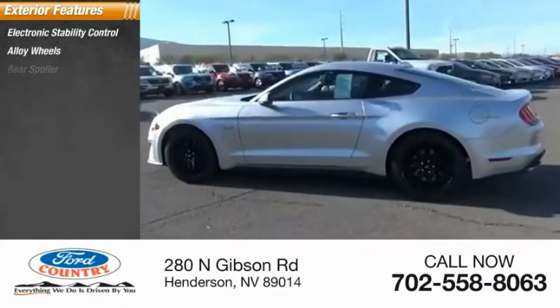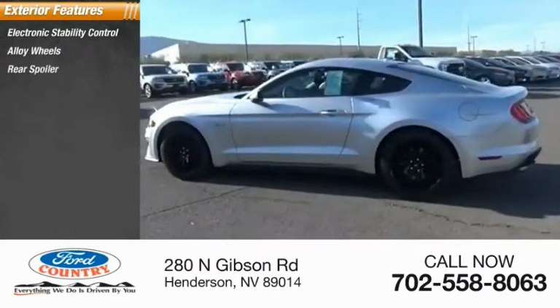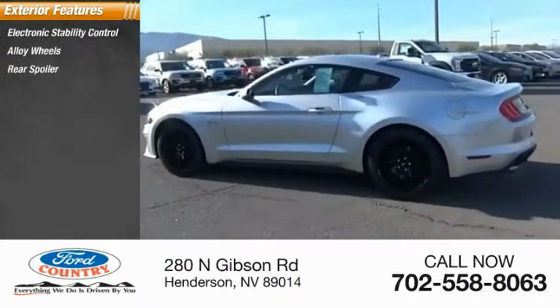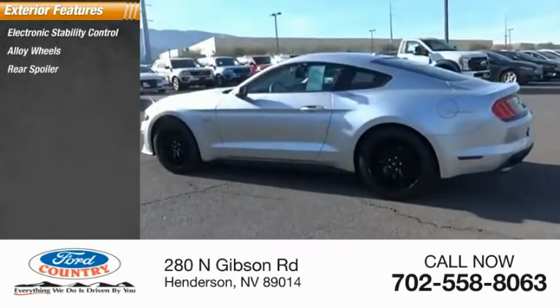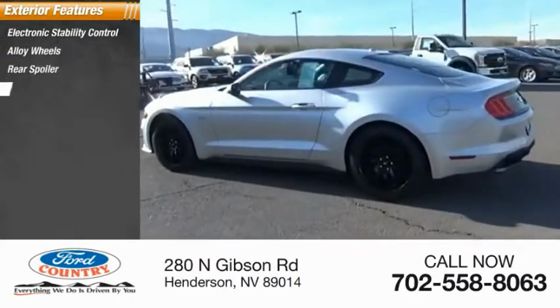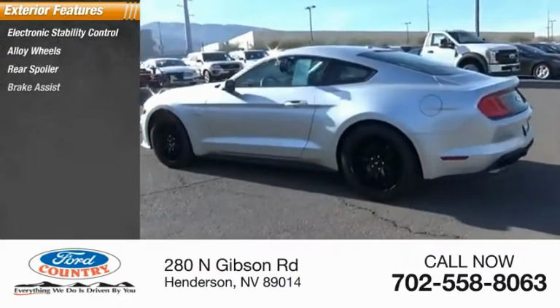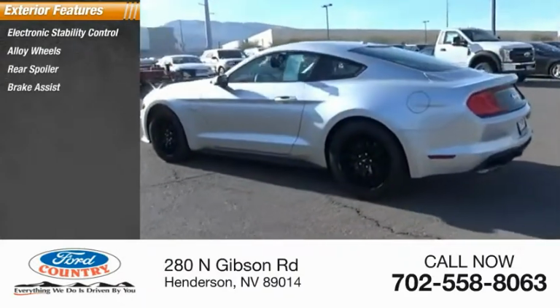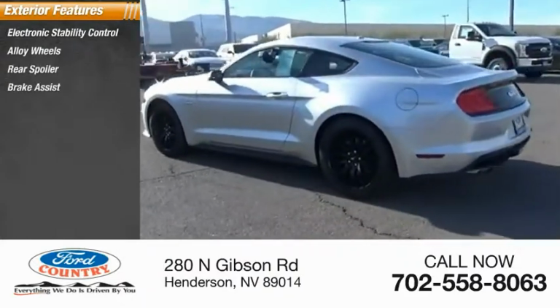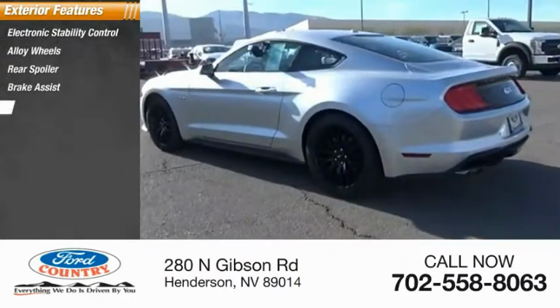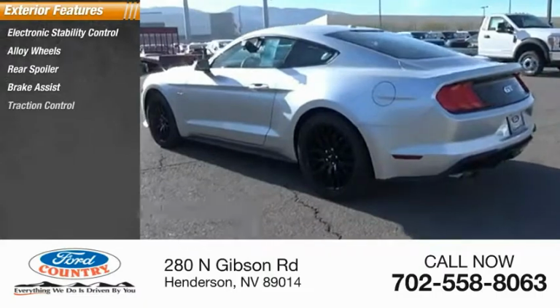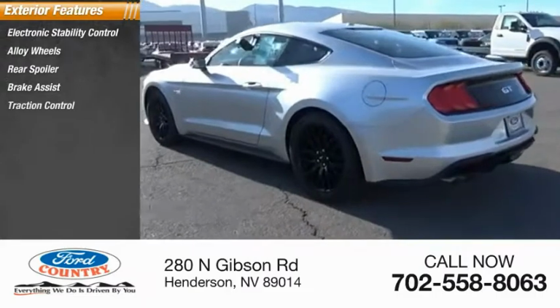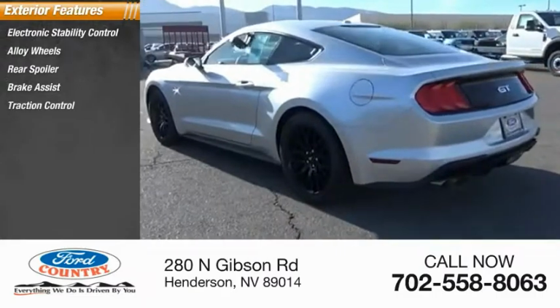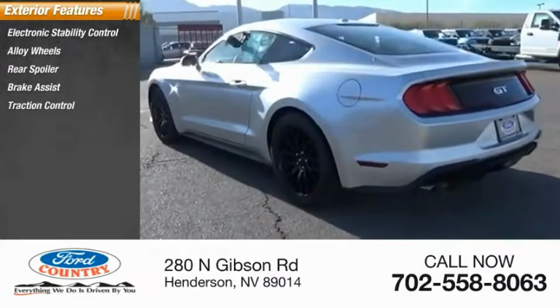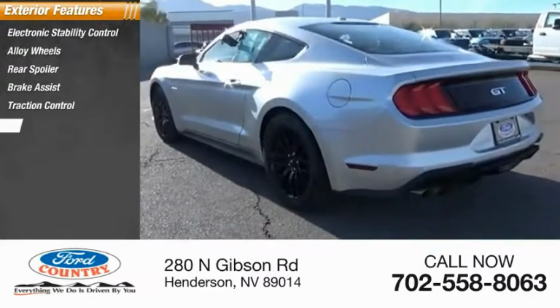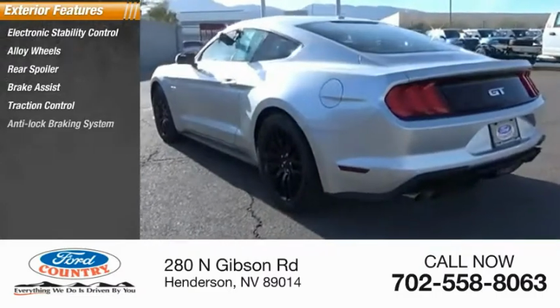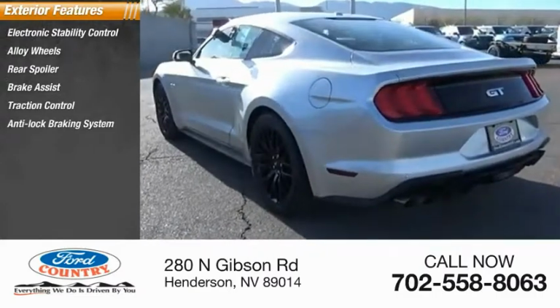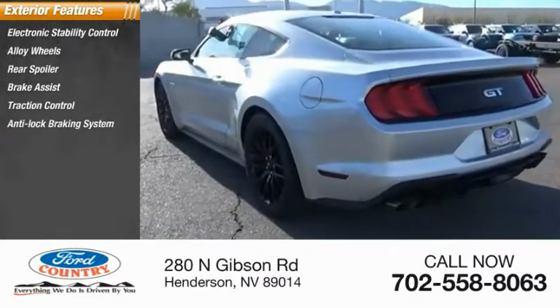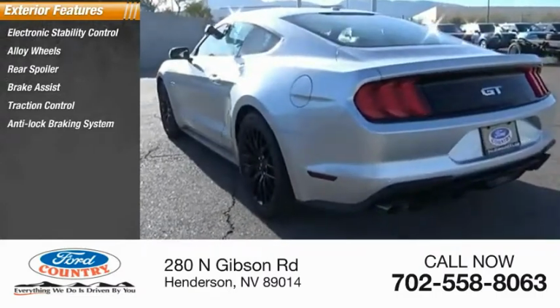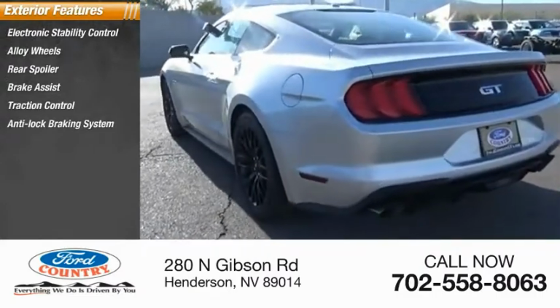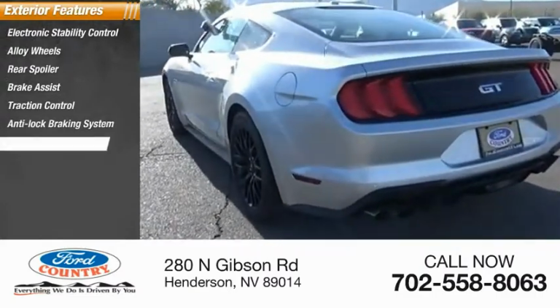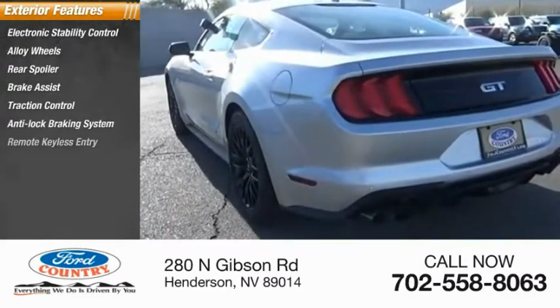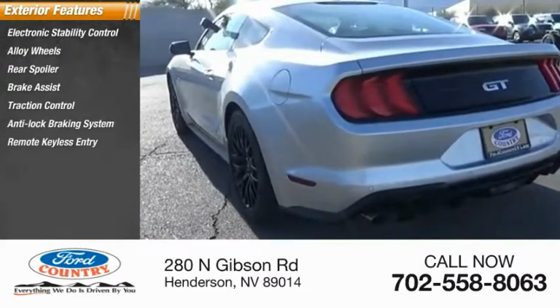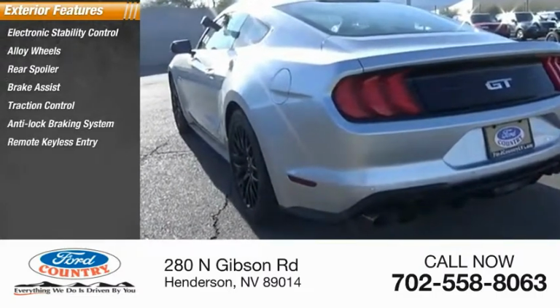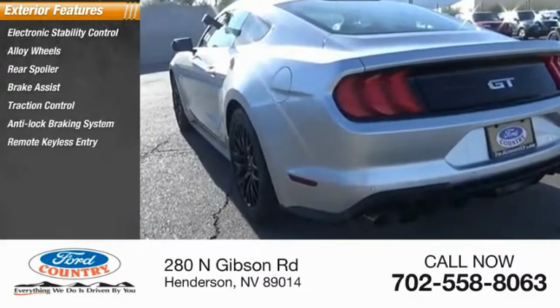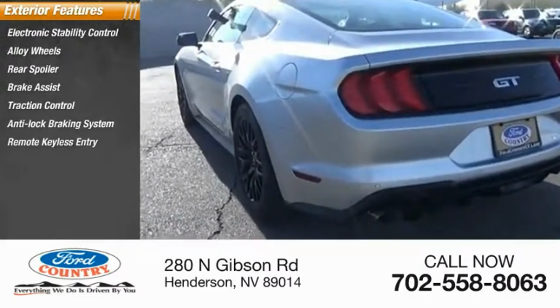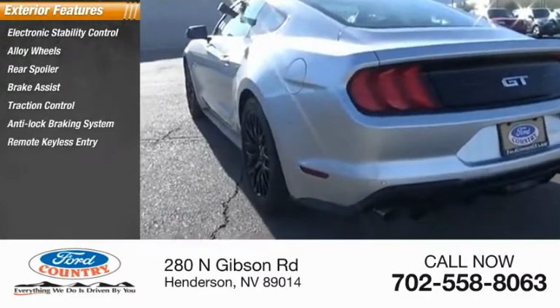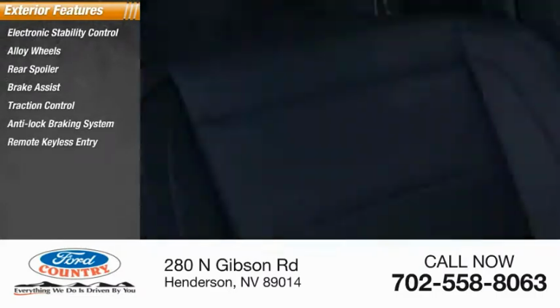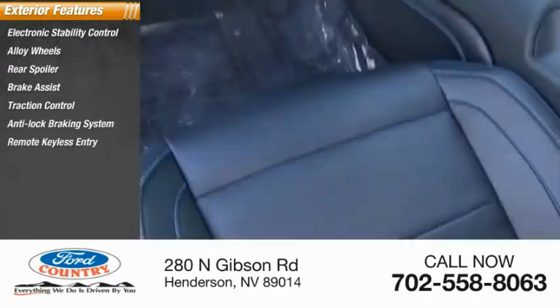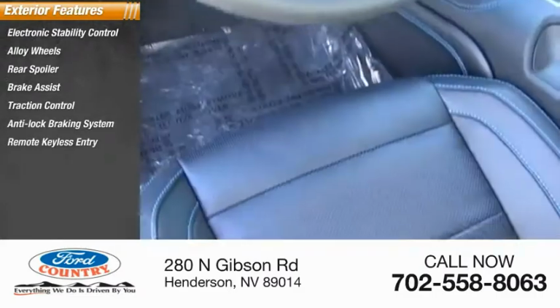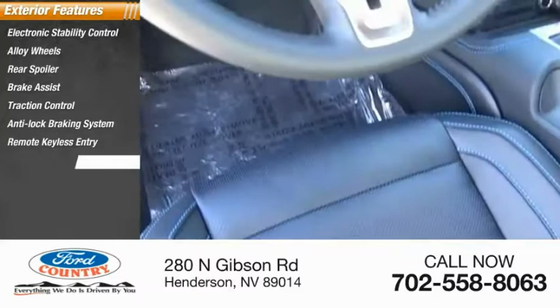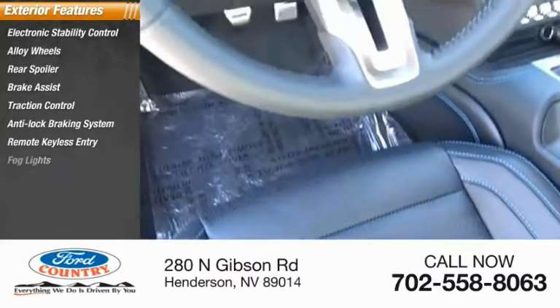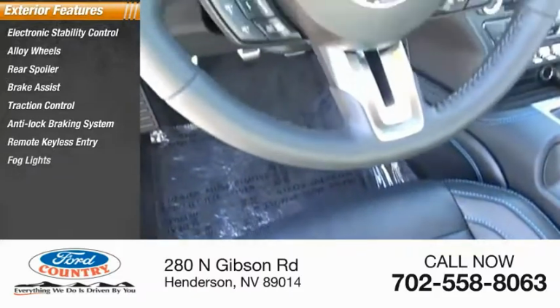Traction control, anti-lock braking system, remote keyless entry, fog lights, privacy glass, outside temperature gauge.